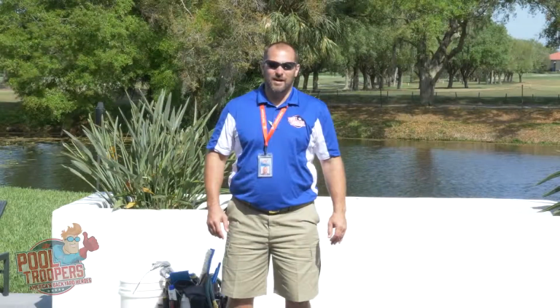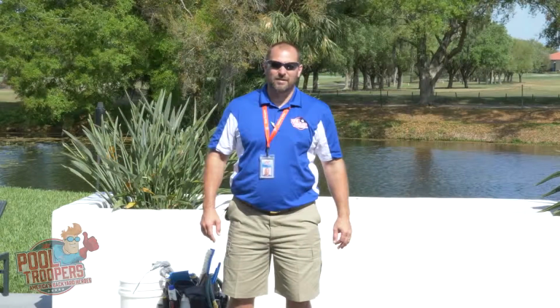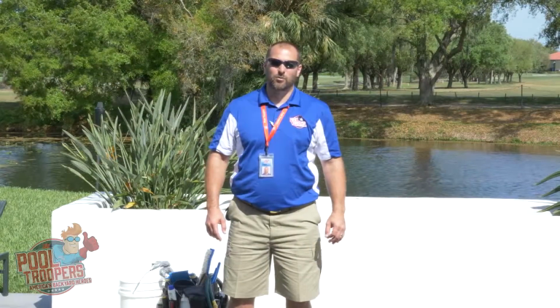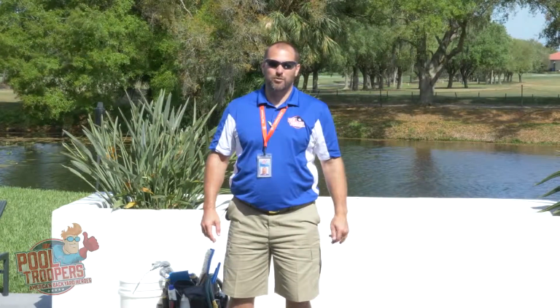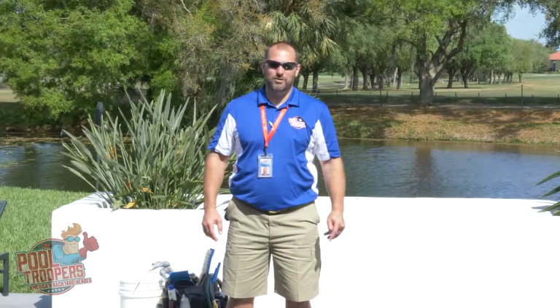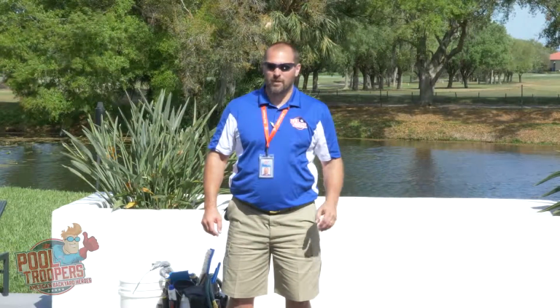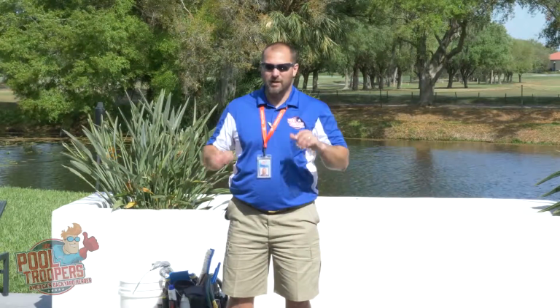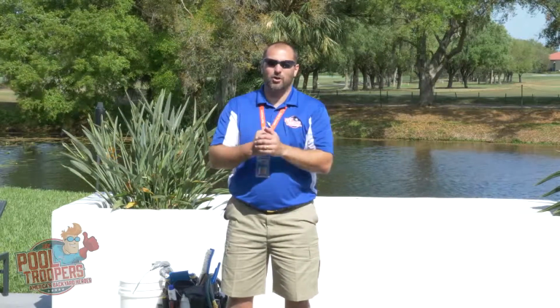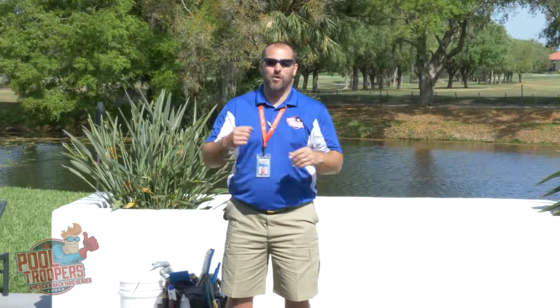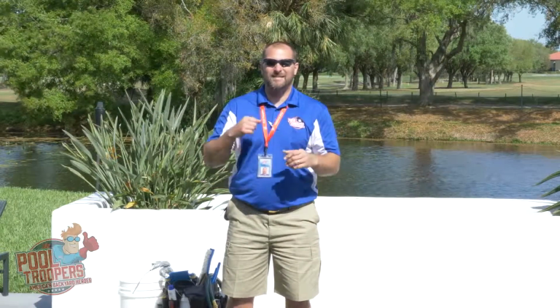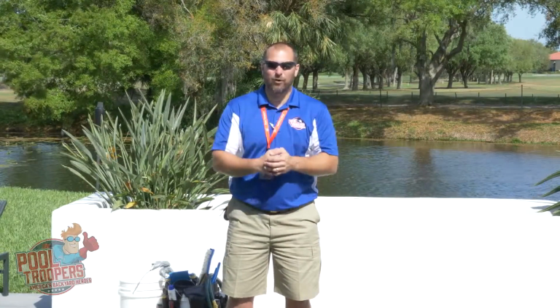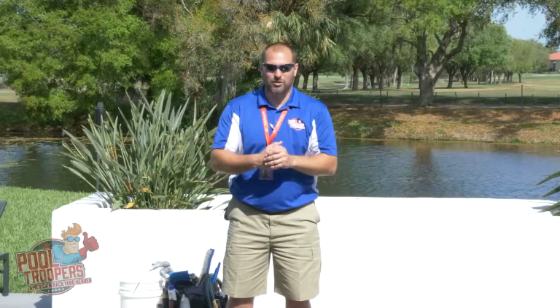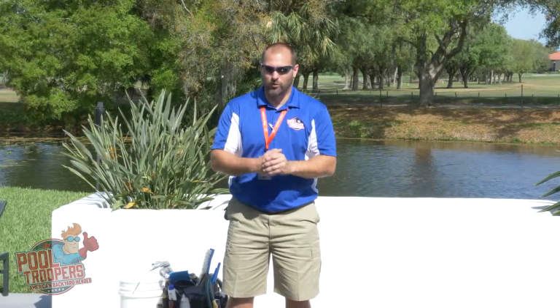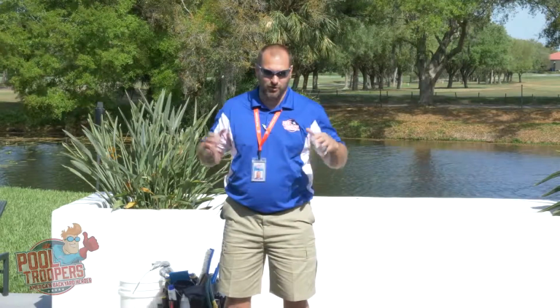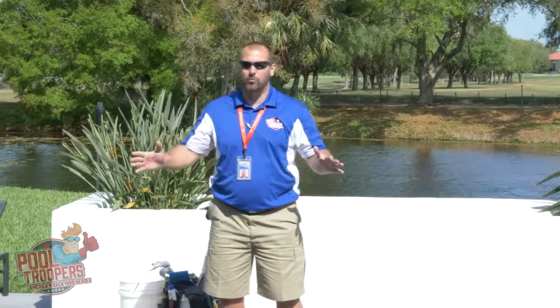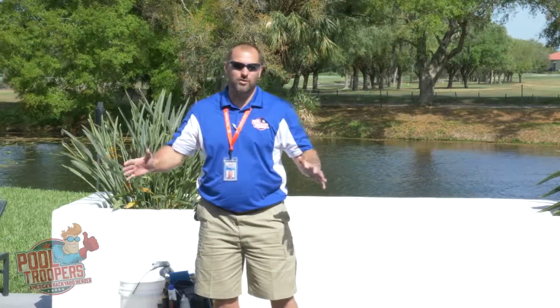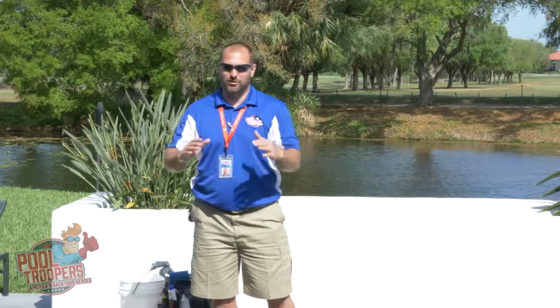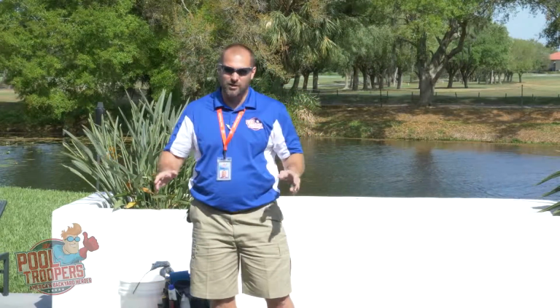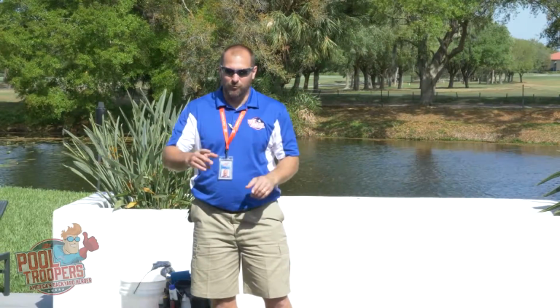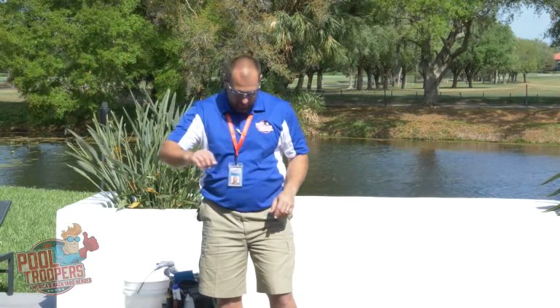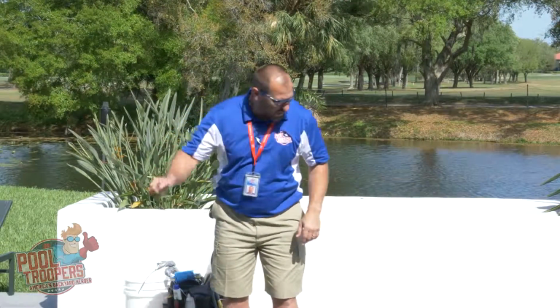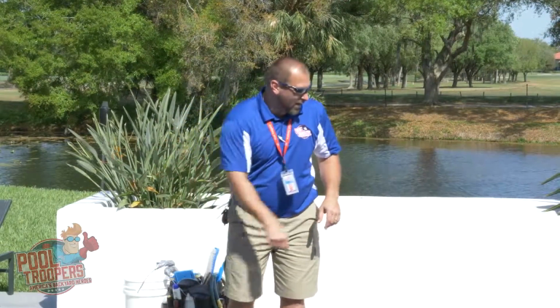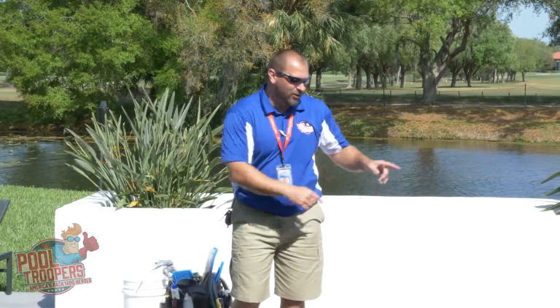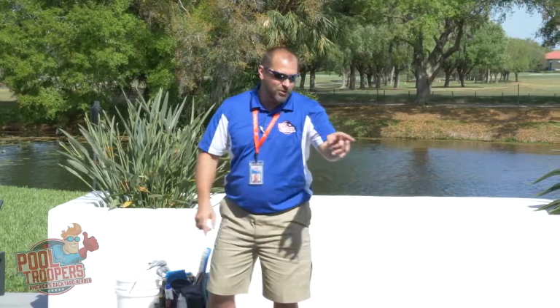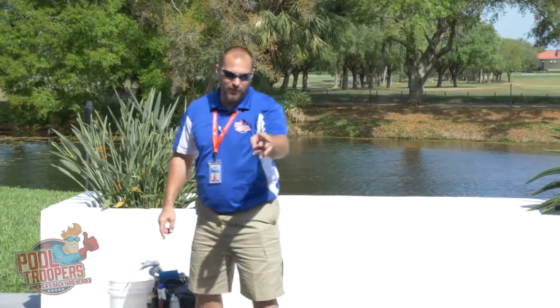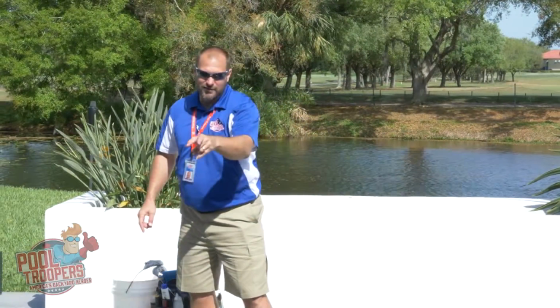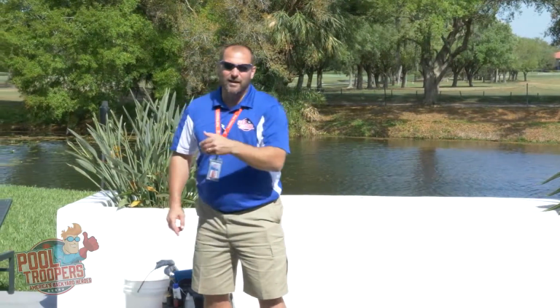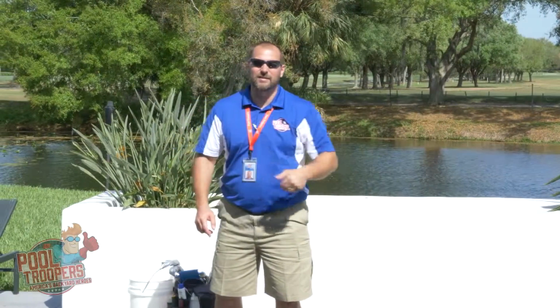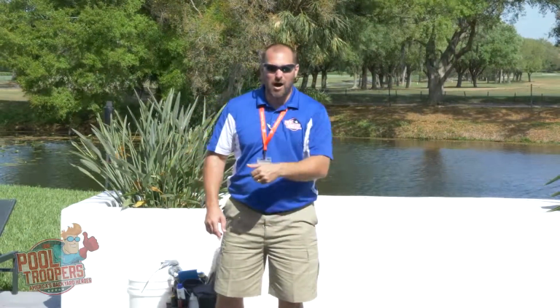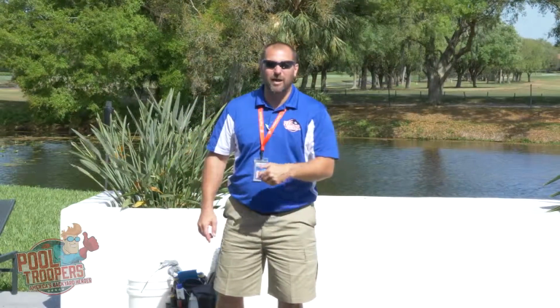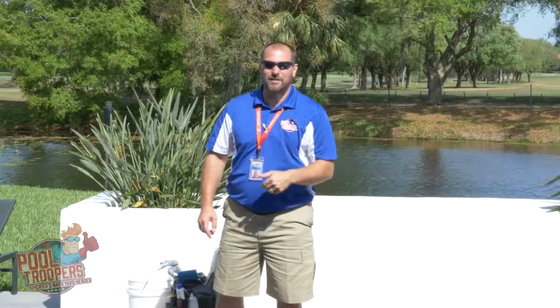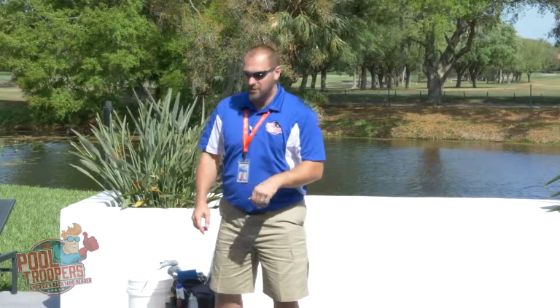Hi, this is Anthony with Pool Trooper University. Today we're going to be talking about properly tile brushing a pool. This is a great pool to do it because there's tons of pollen. As I look closely around the tile line, I can see that pollen line that settles in there.